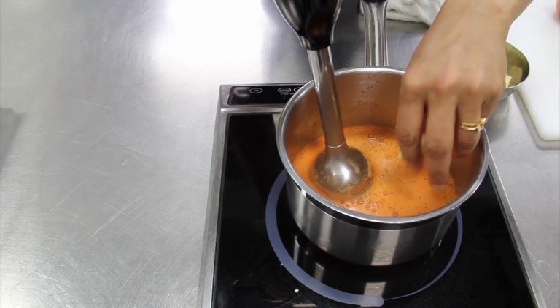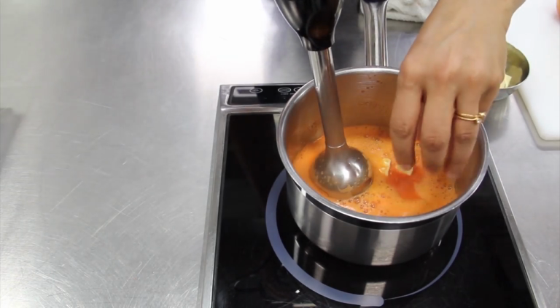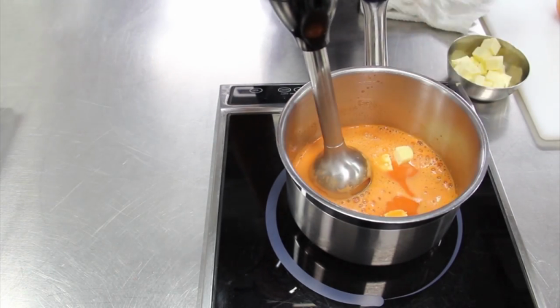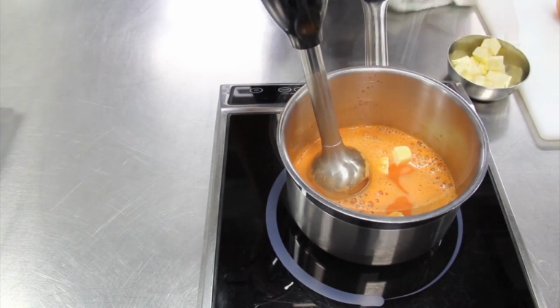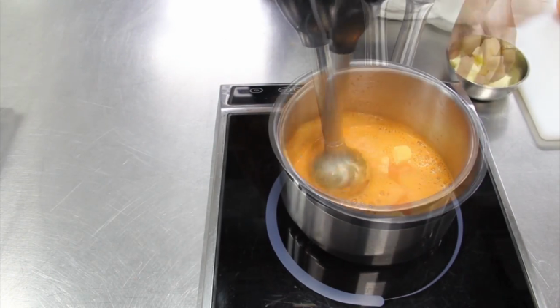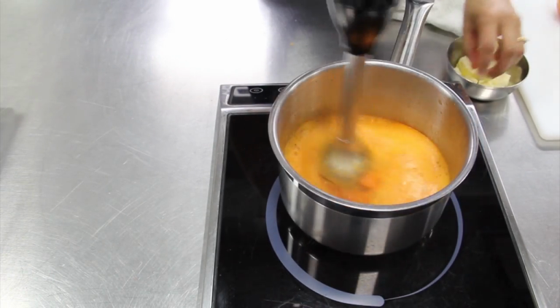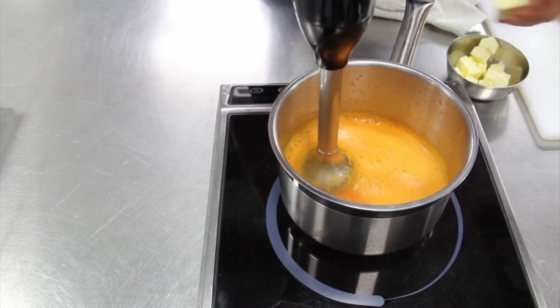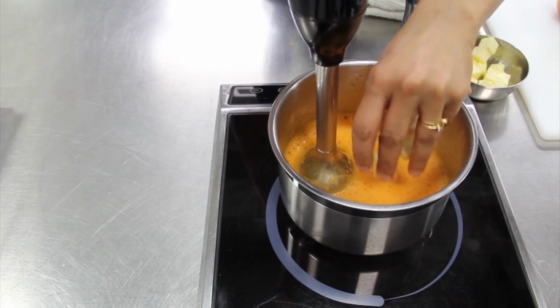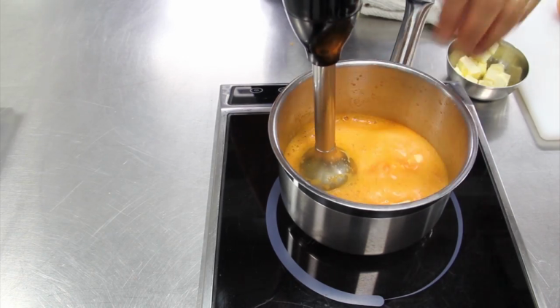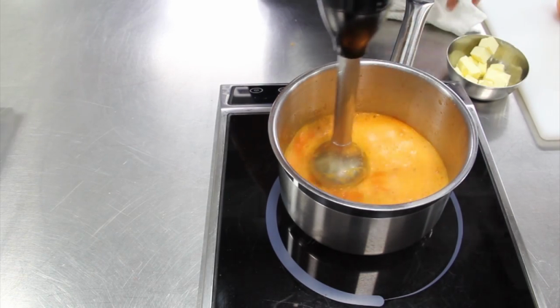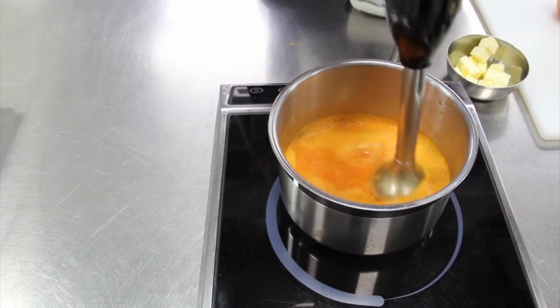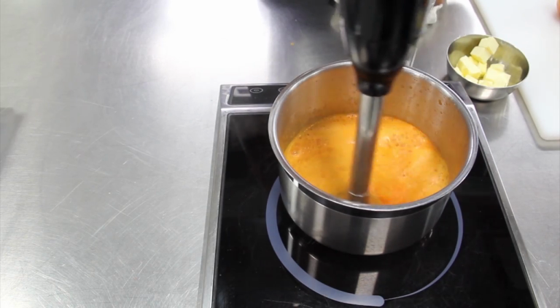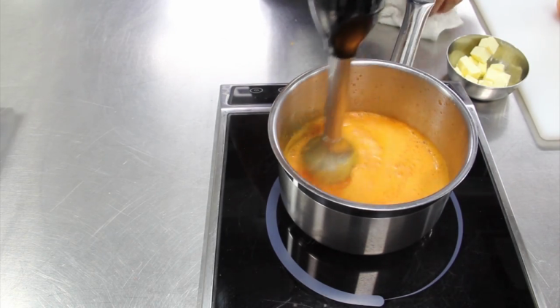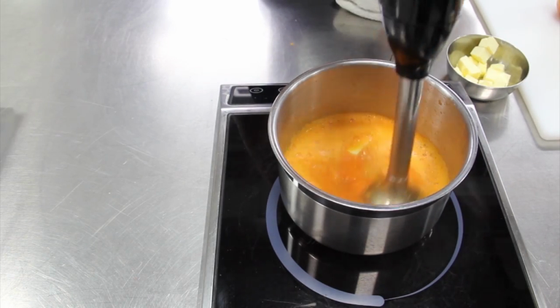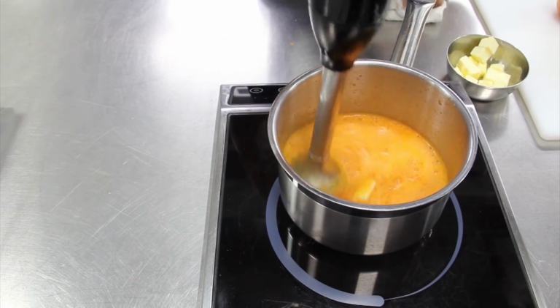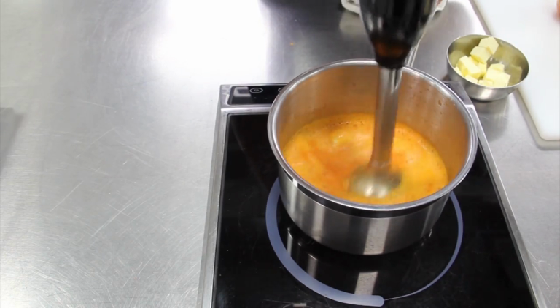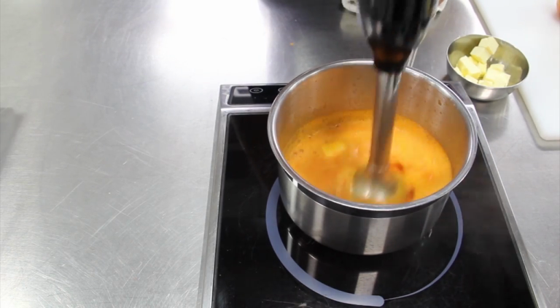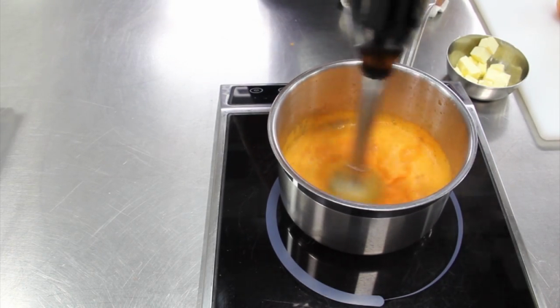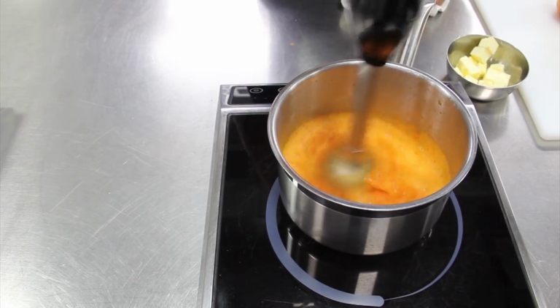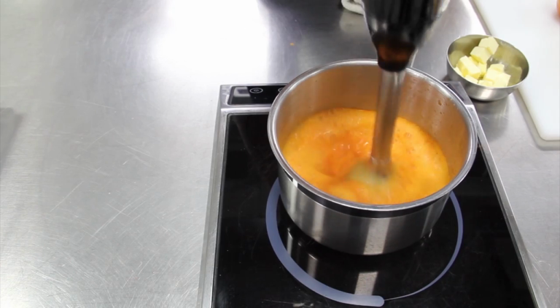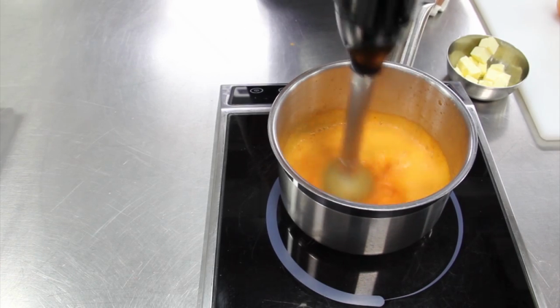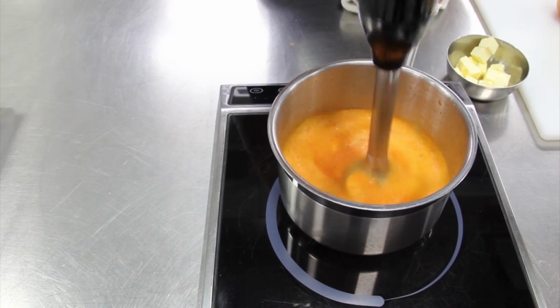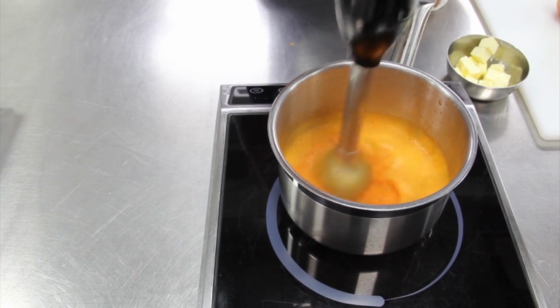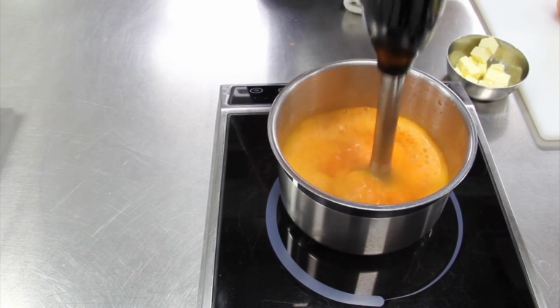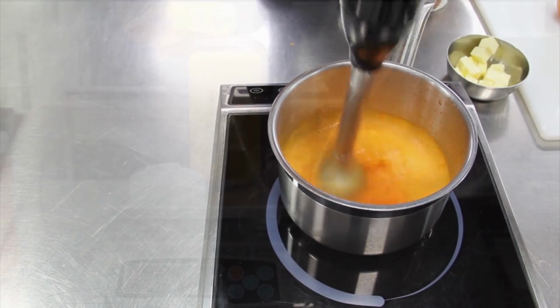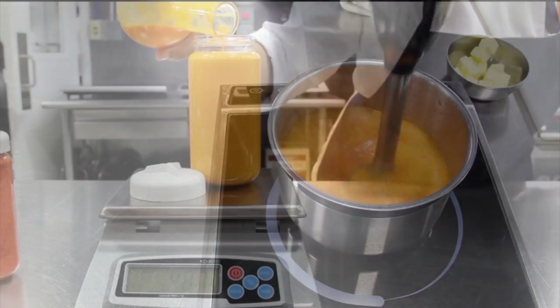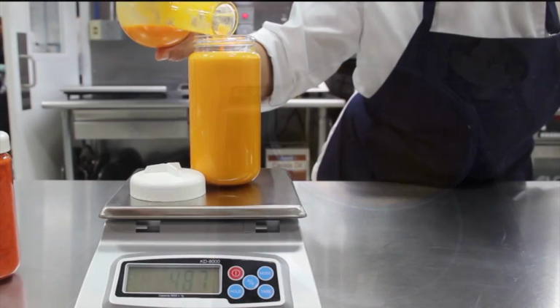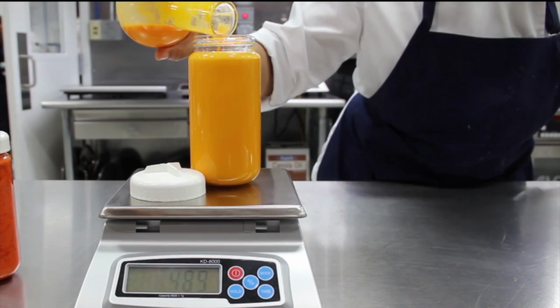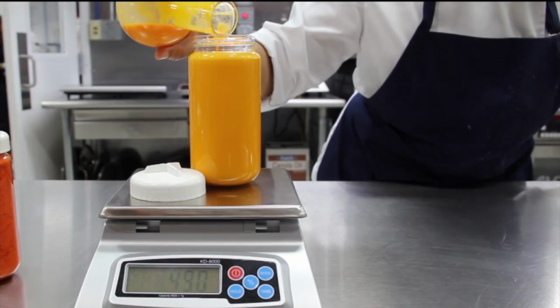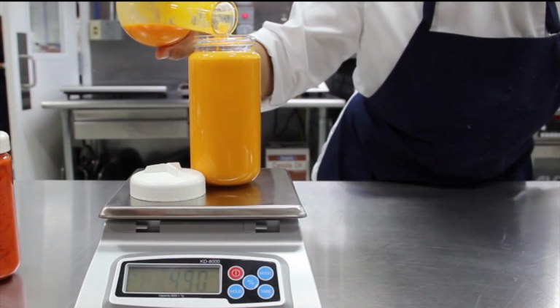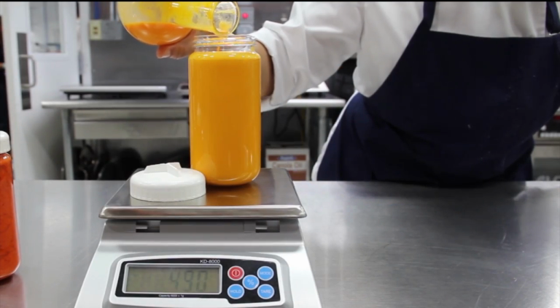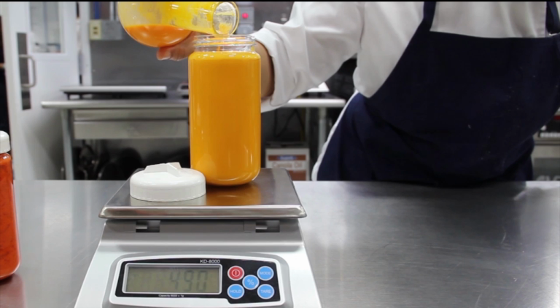To make the carotene butter, bring the carrot juice to a simmer and add unsalted butter. Blend the butter into the juice until it is fully incorporated, then pour the mixture into a centrifuge bottle.